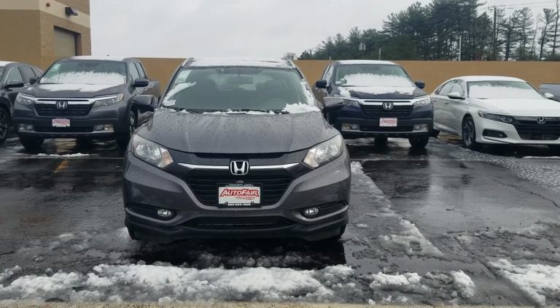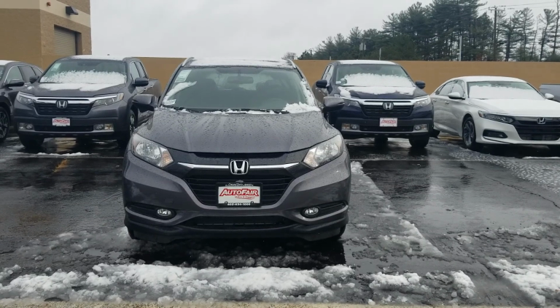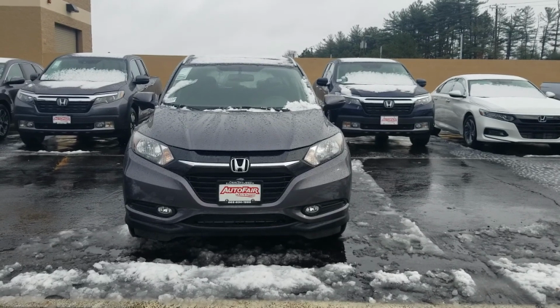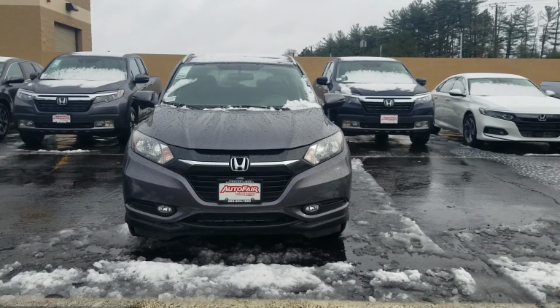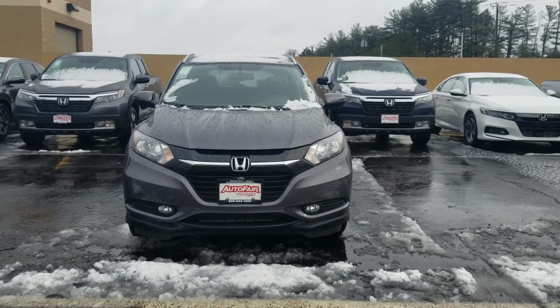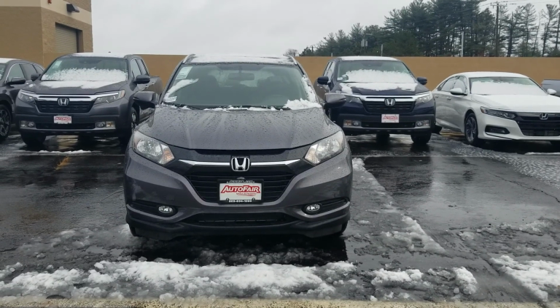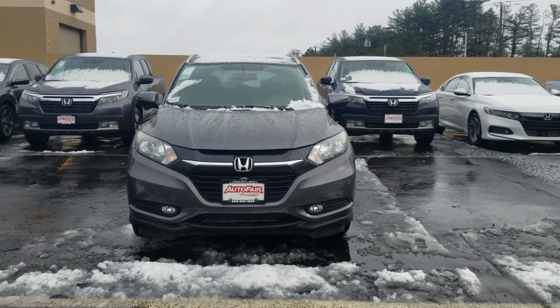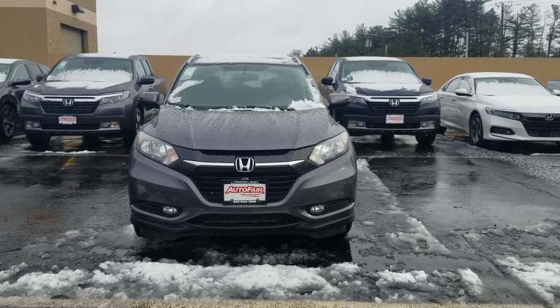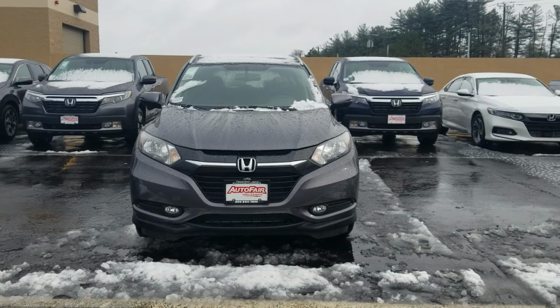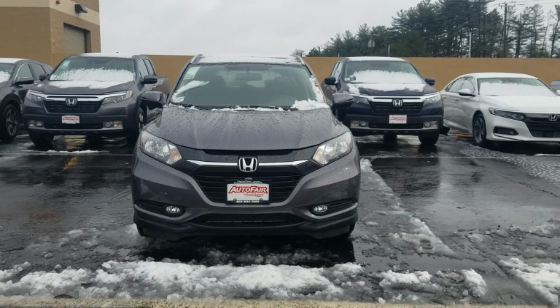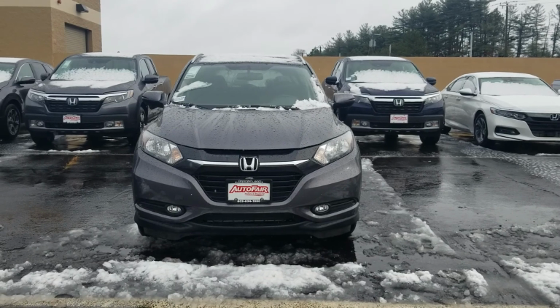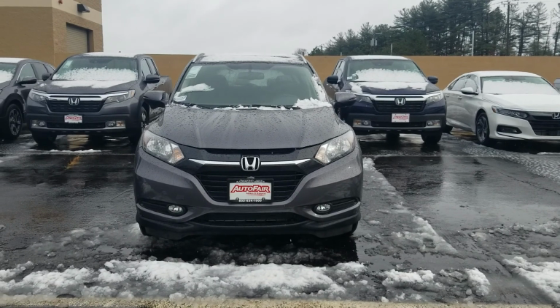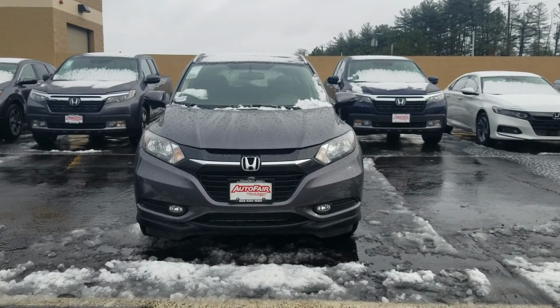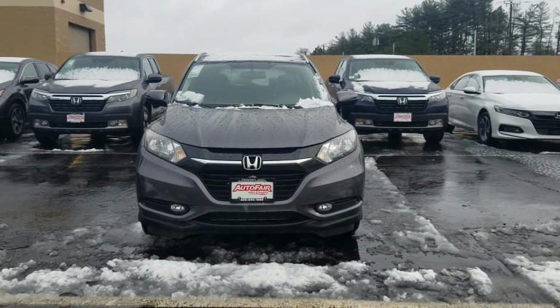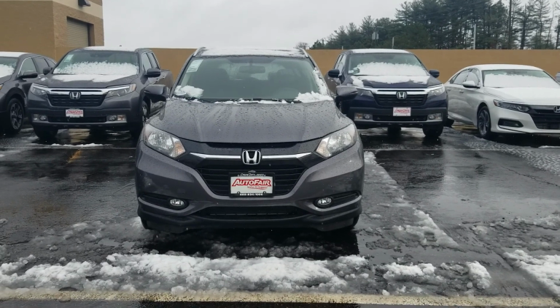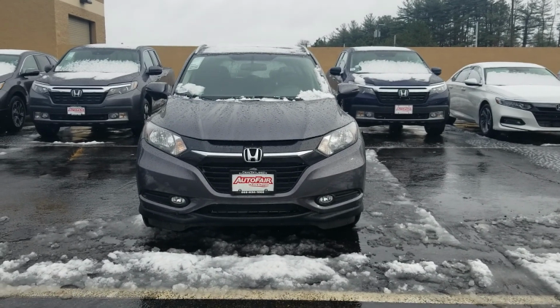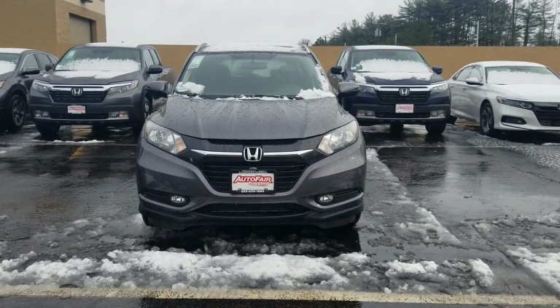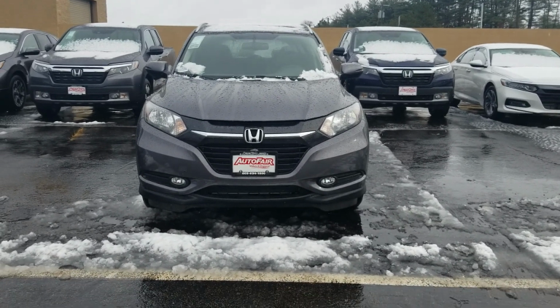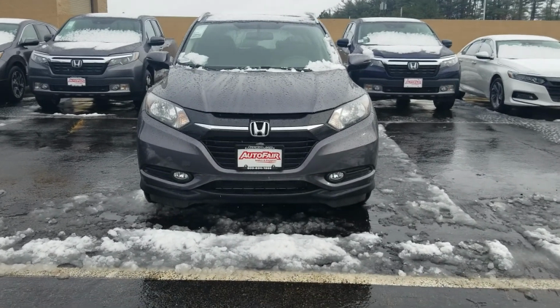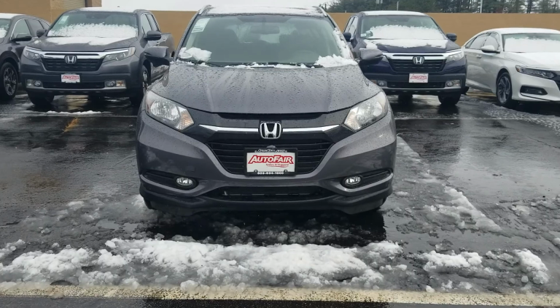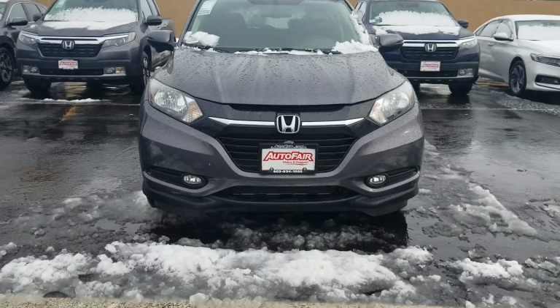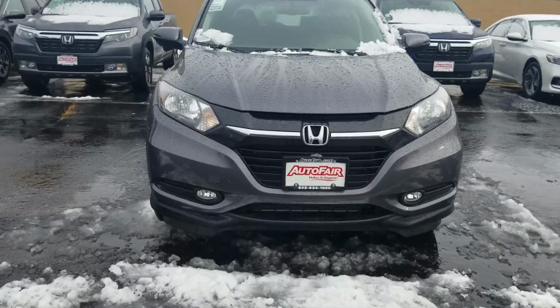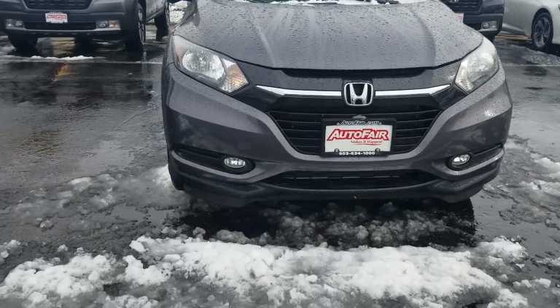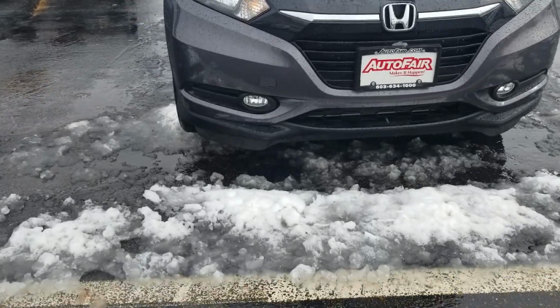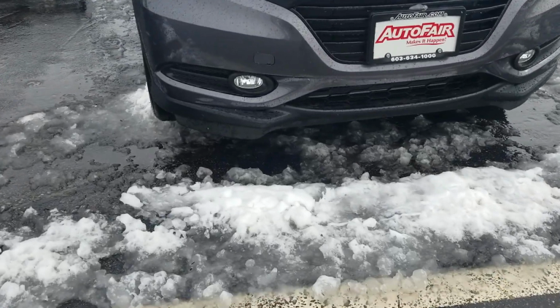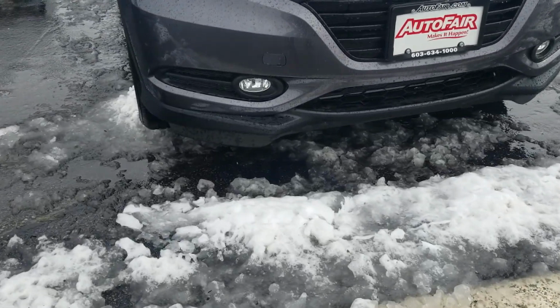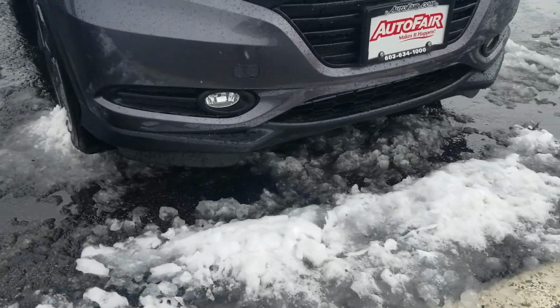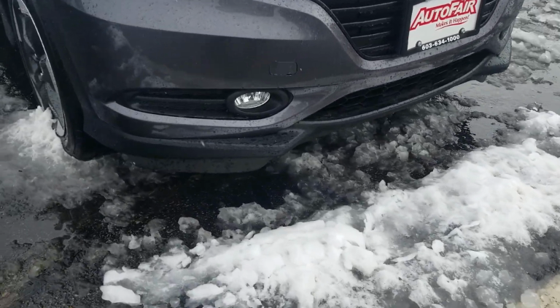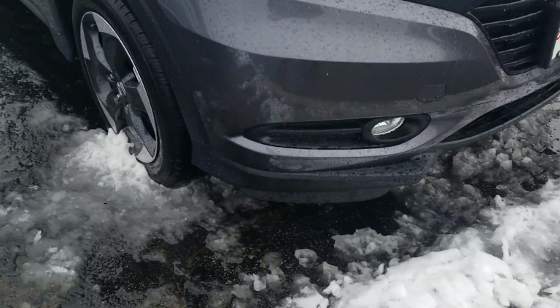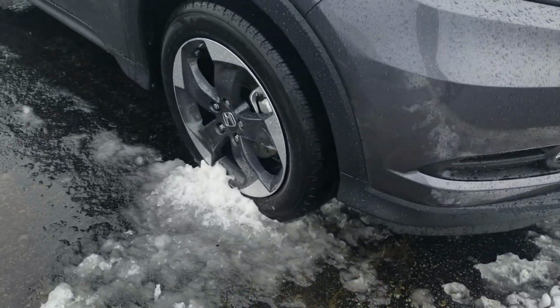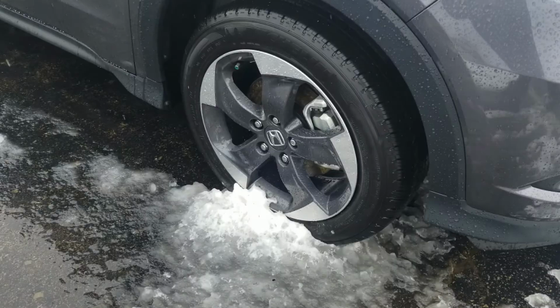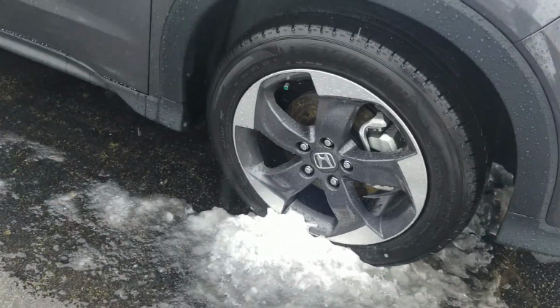Hey, Jeffrey Rhee here from AutoFair Honda in Manchester, New Hampshire with the 2018 Honda HR-V EXL that you're interested in. I just want to do a quick walk around to show you some of the cool features of this vehicle. It's got fog lights and premium alloy wheels.